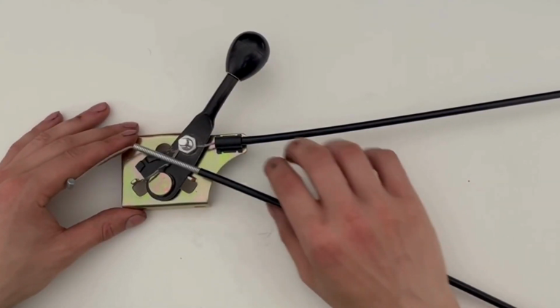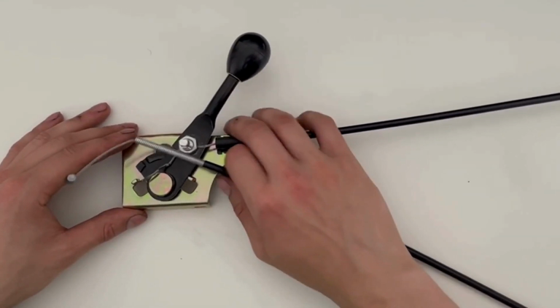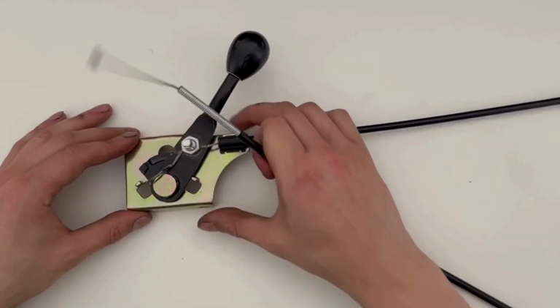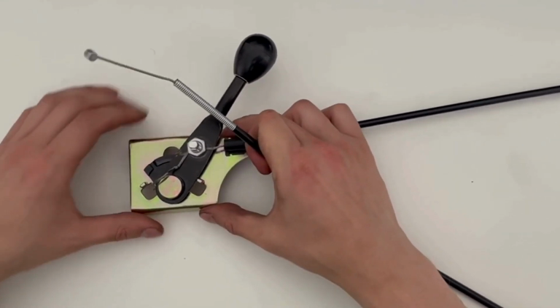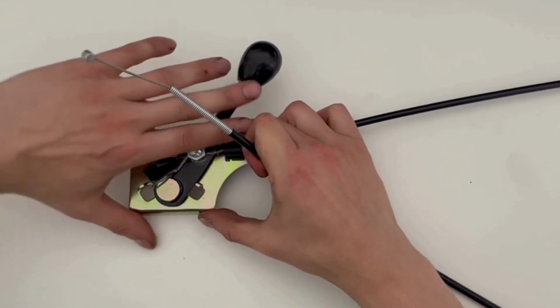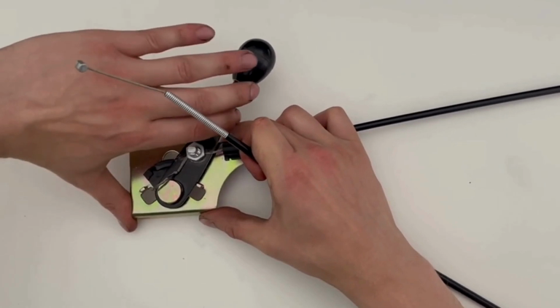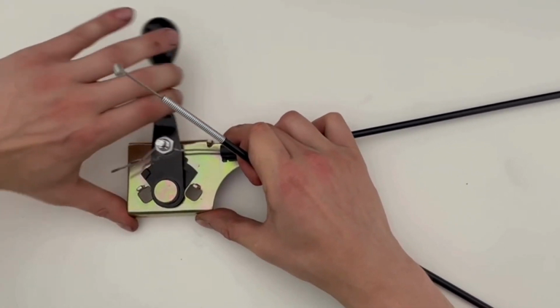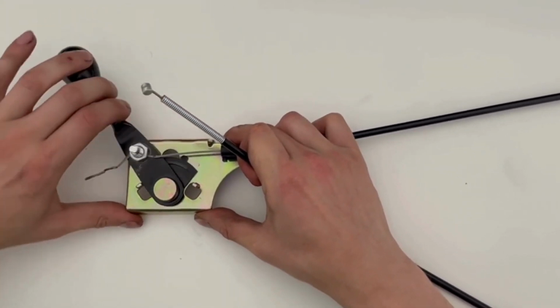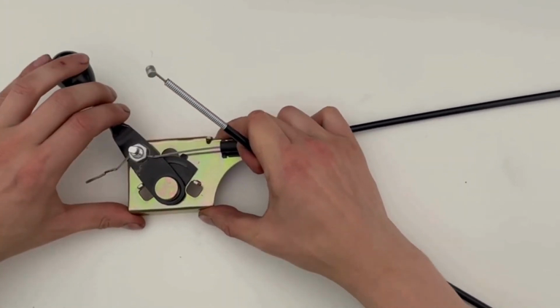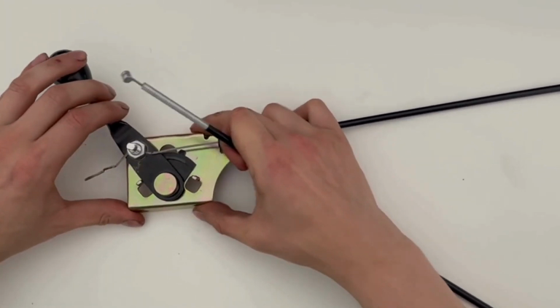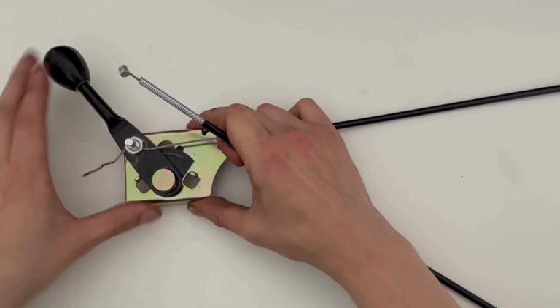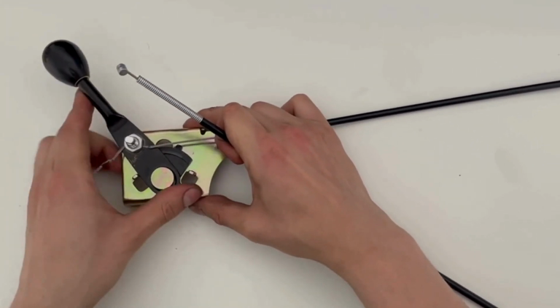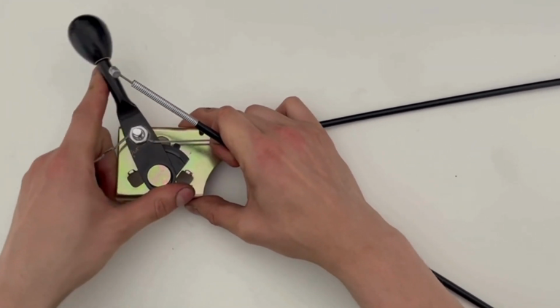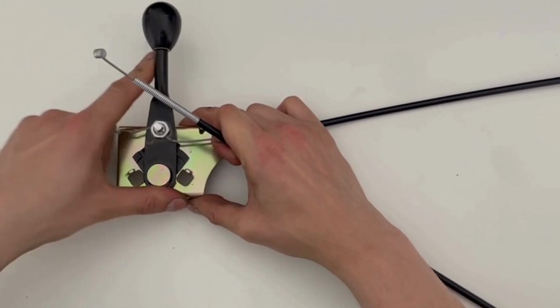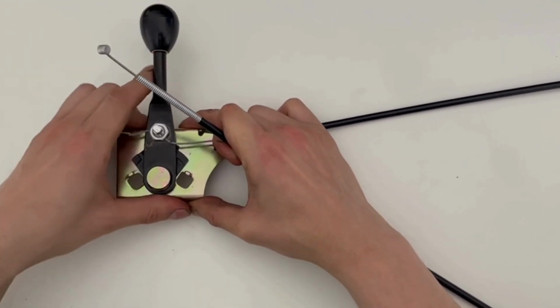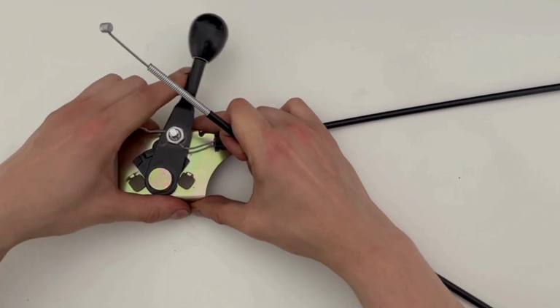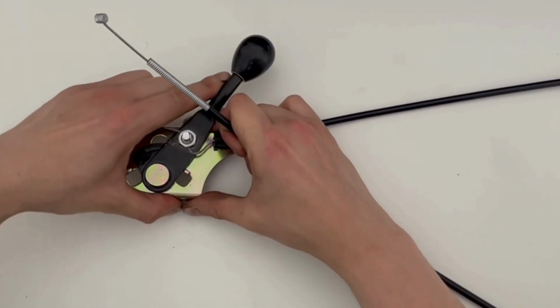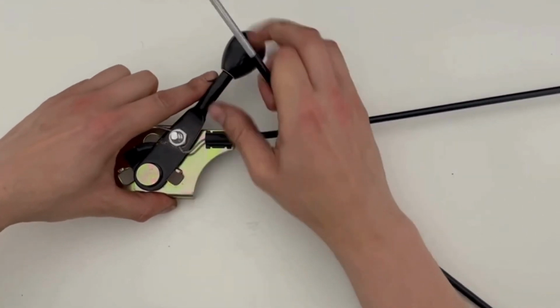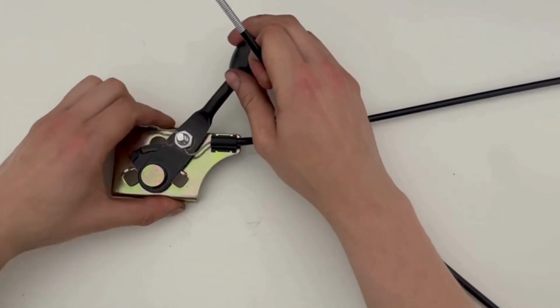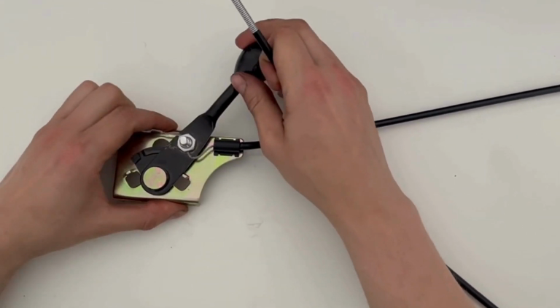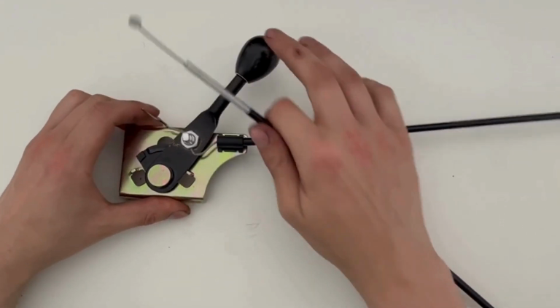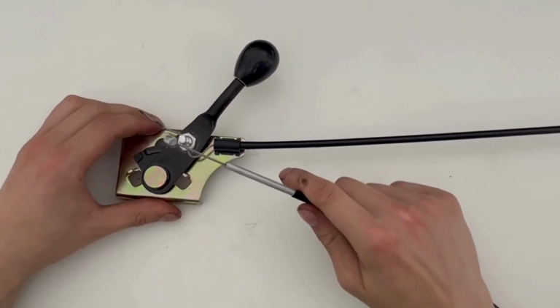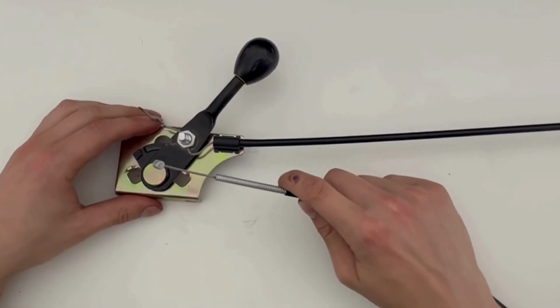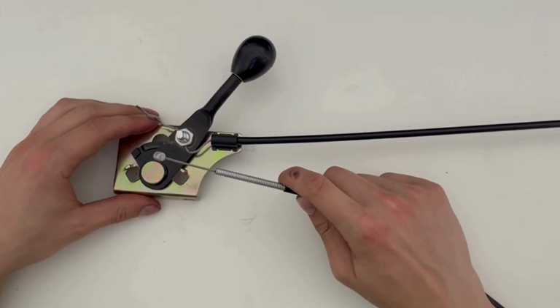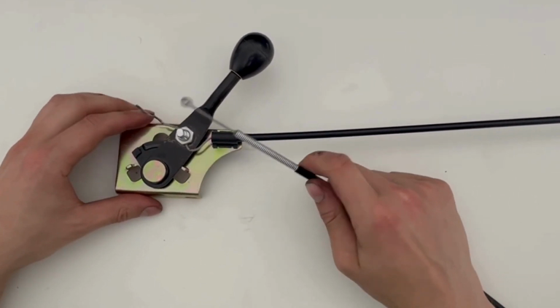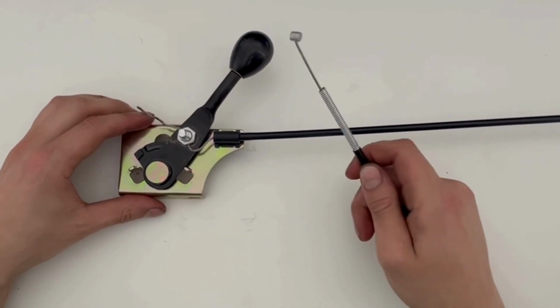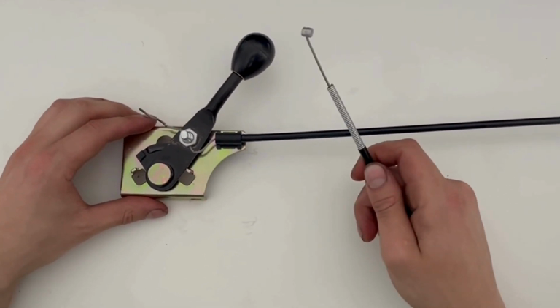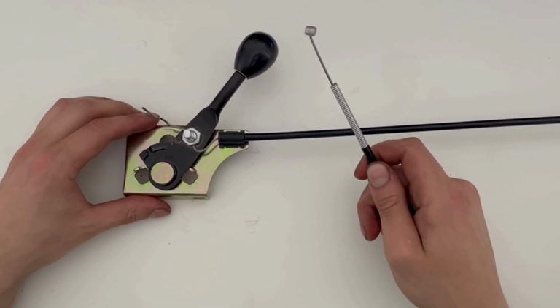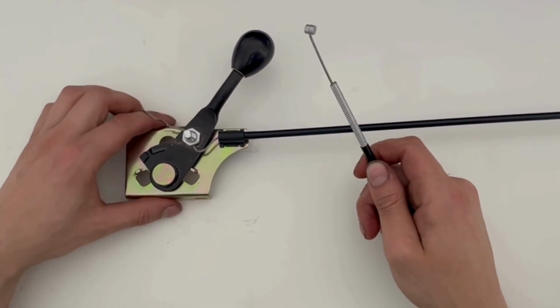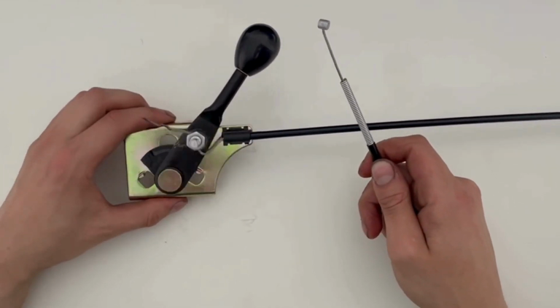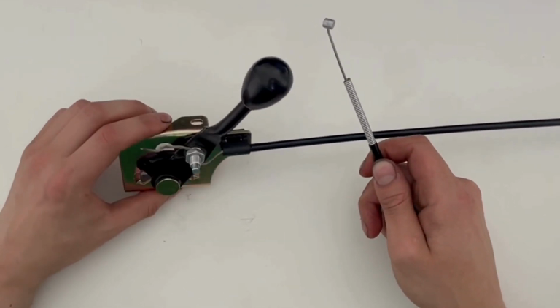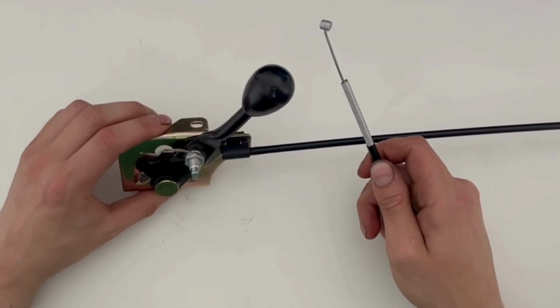Here is the quick-release lever and cable supplied by Progressive Automations, which was mentioned previously as an AC32 model. It is a simple, yet effective design, in which it acts similarly to that of a bicycle brake lever.